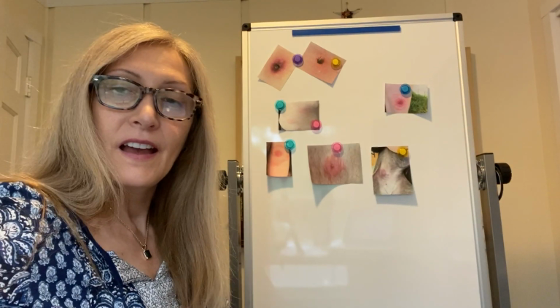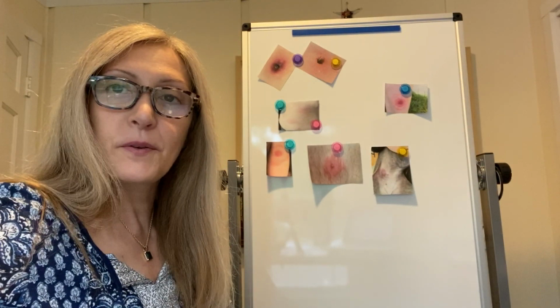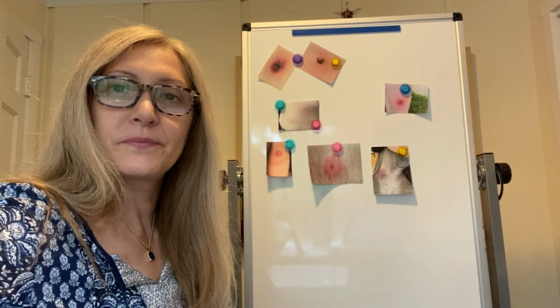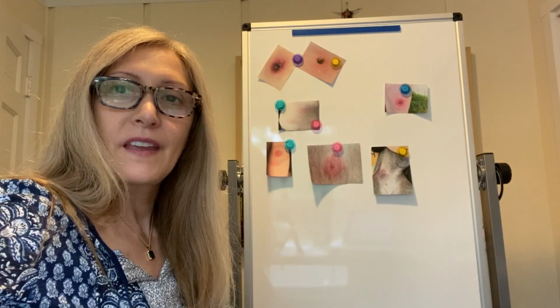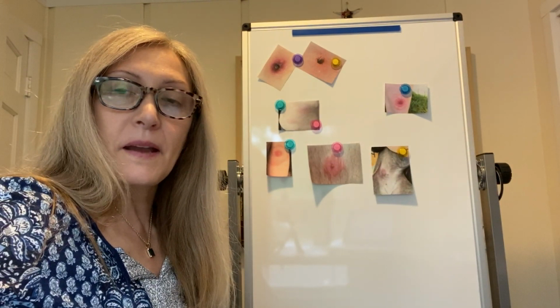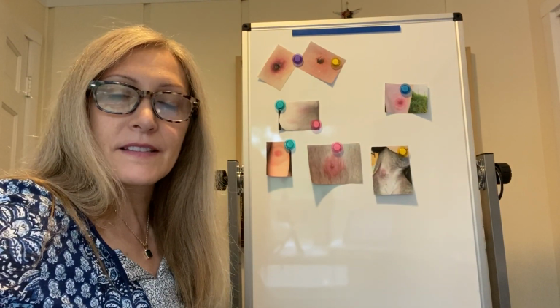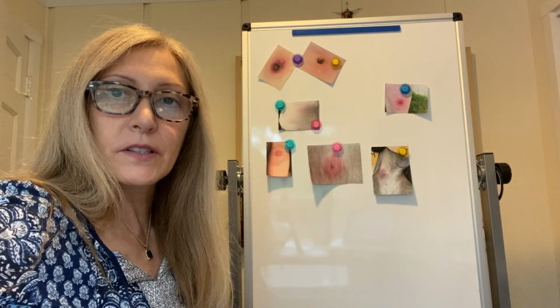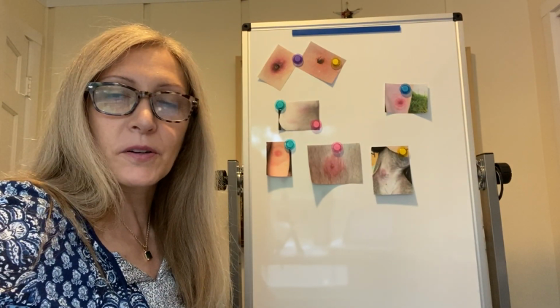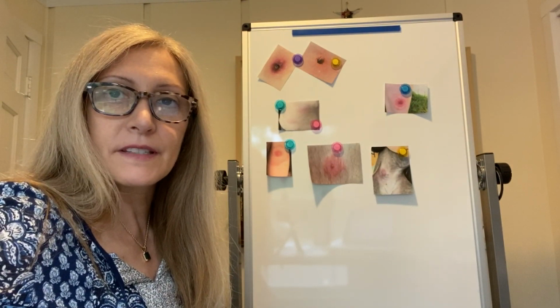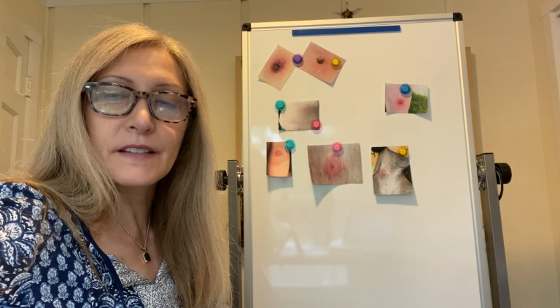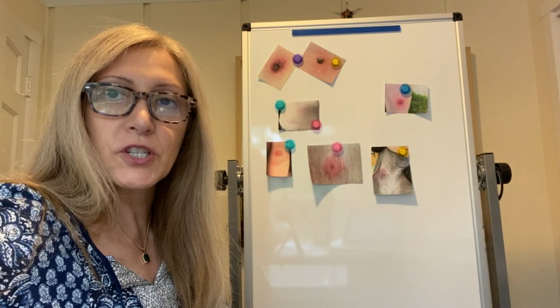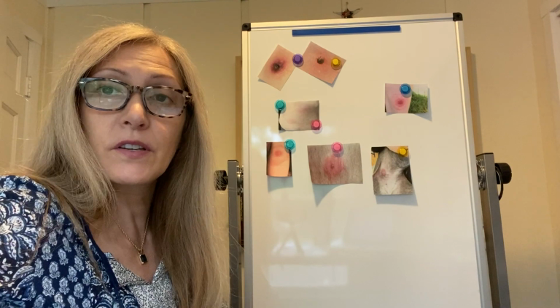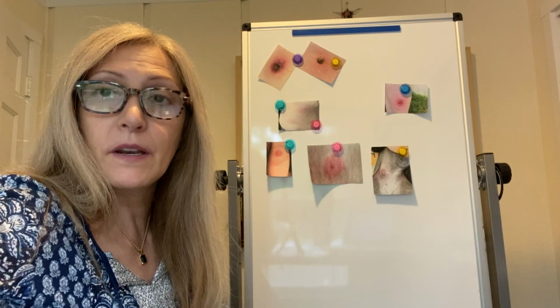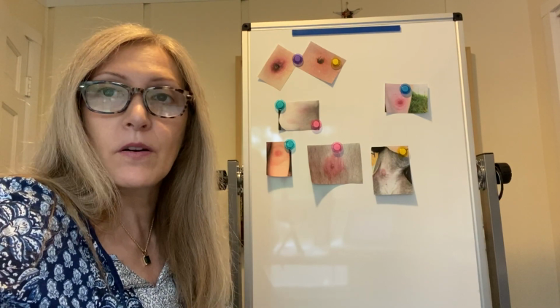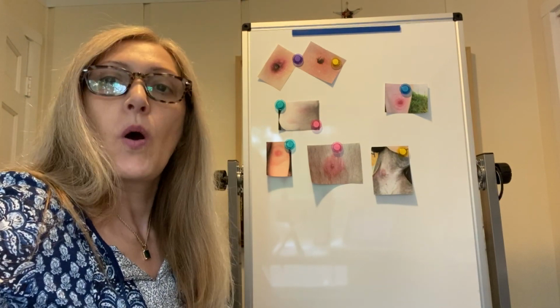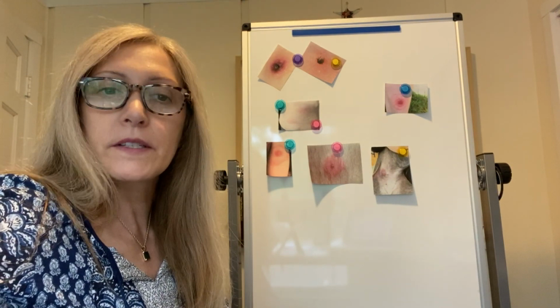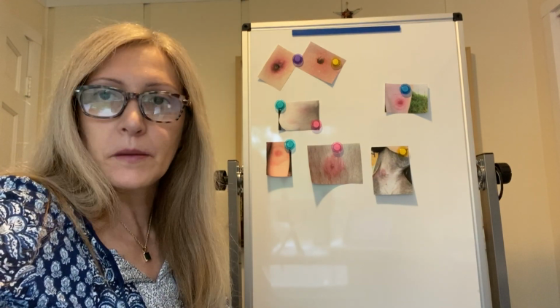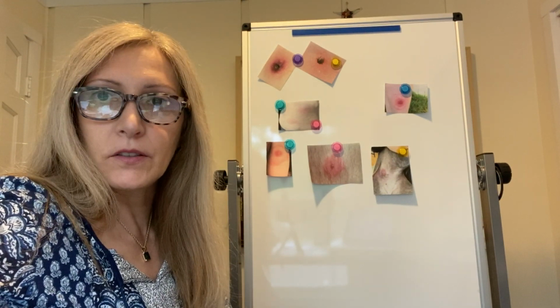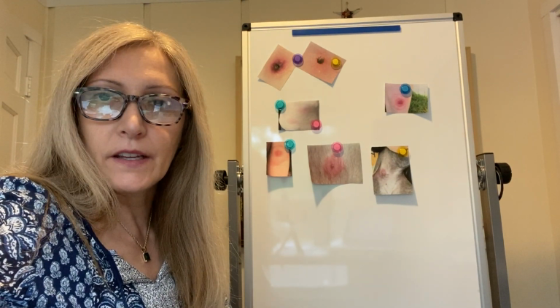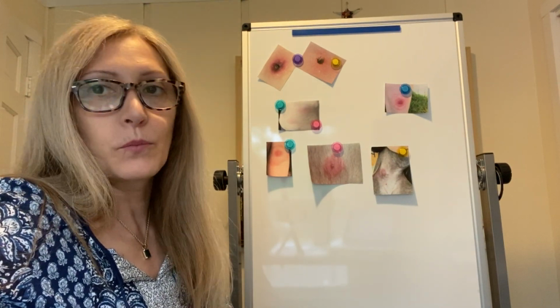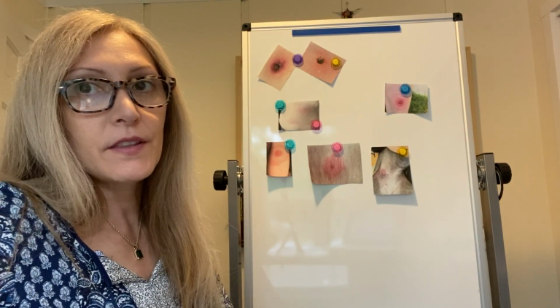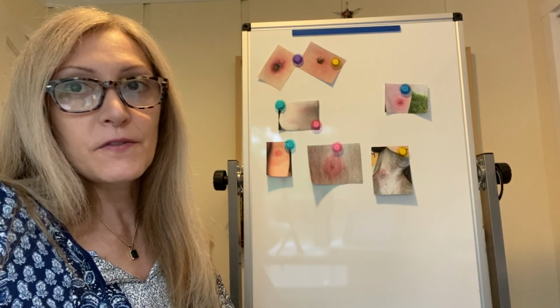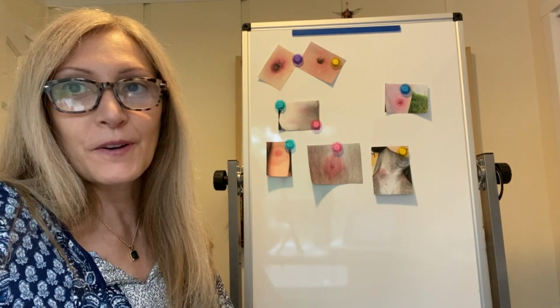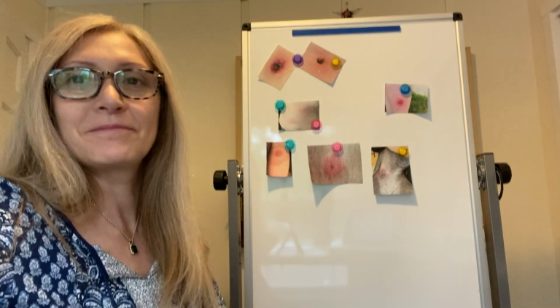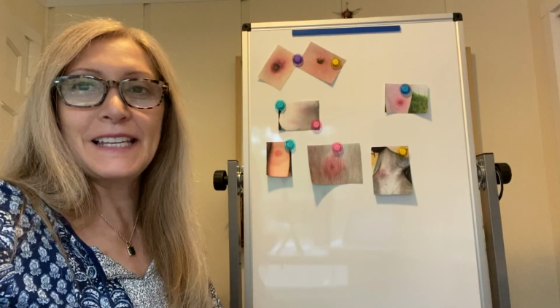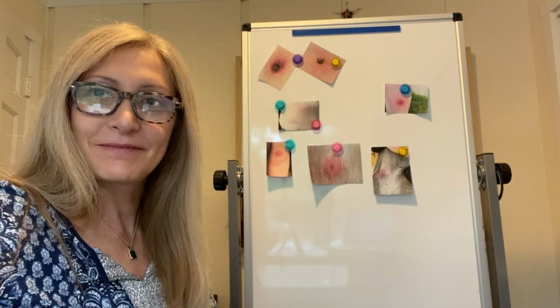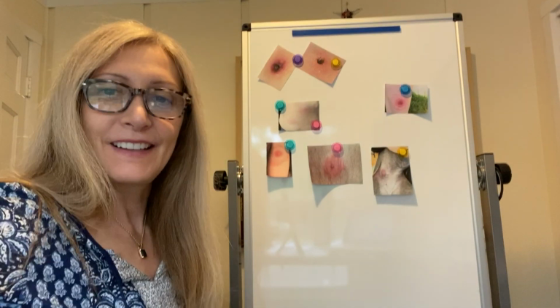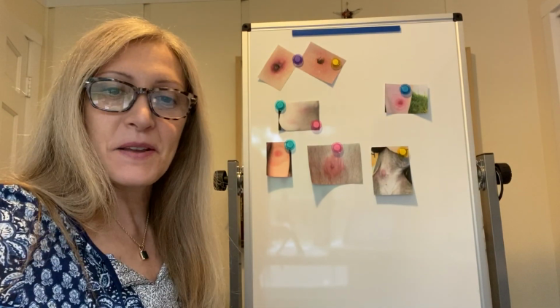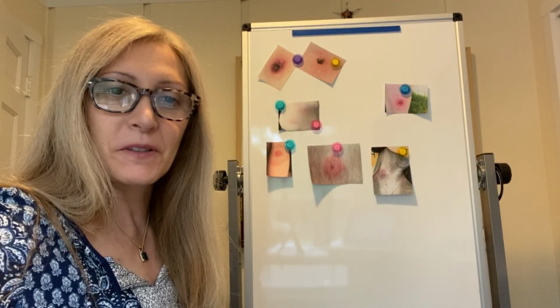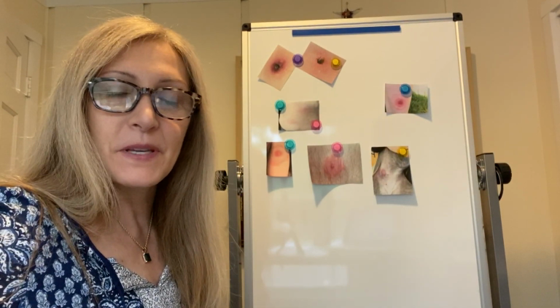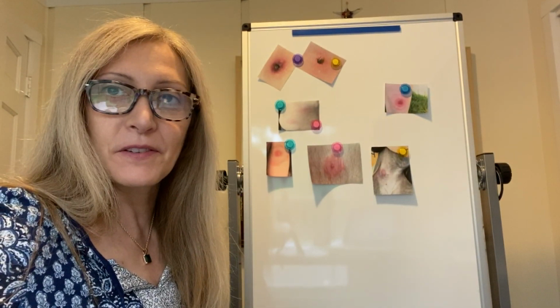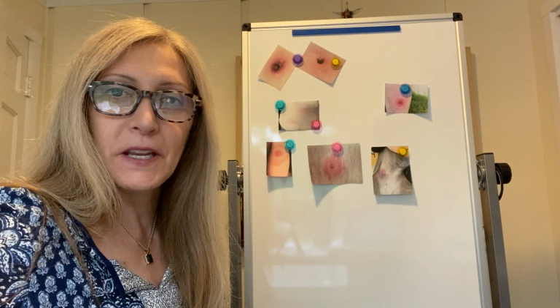Hi everyone. I'm Nancy. I'm a clinical herbalist and I'm going to share a little bit about what does a tick bite look like, with a few other key important pieces of information.